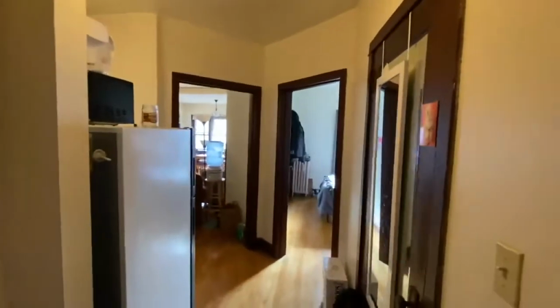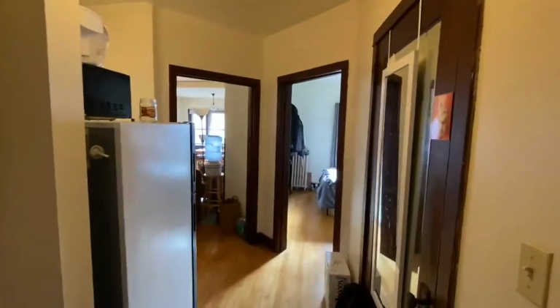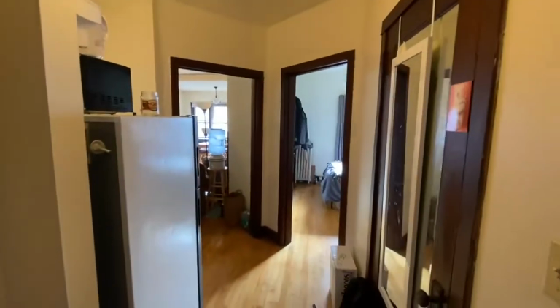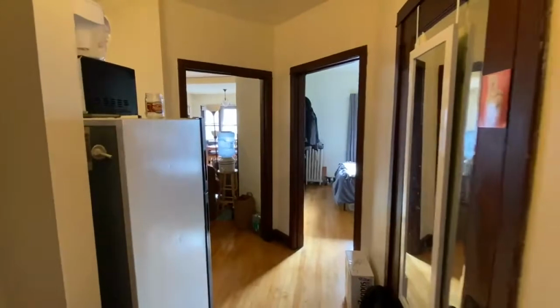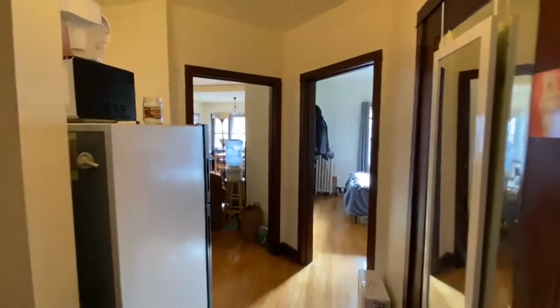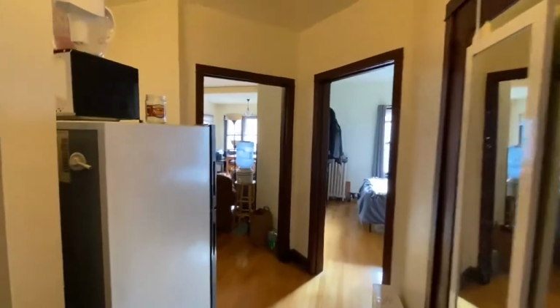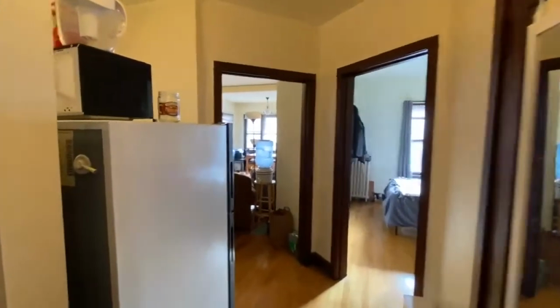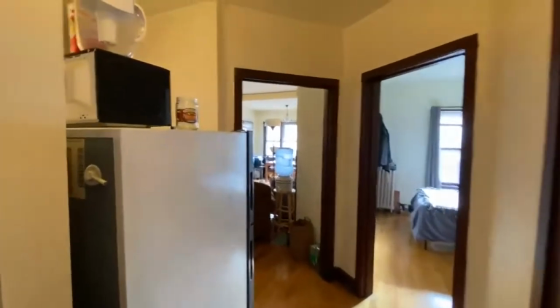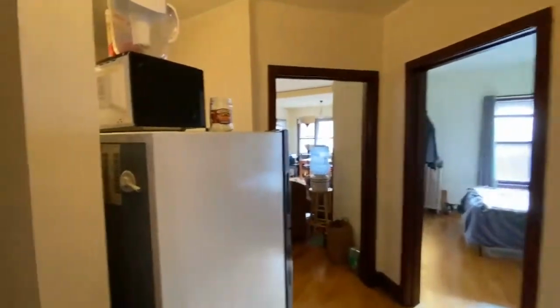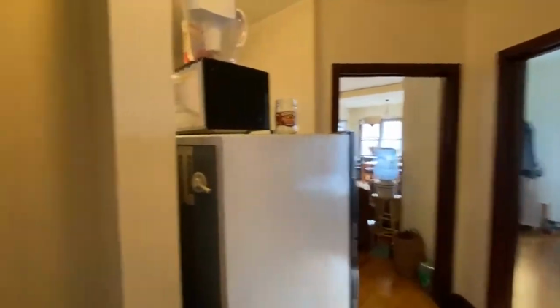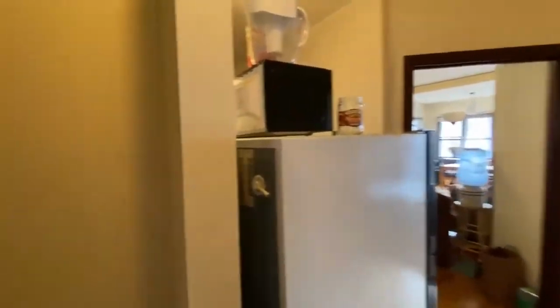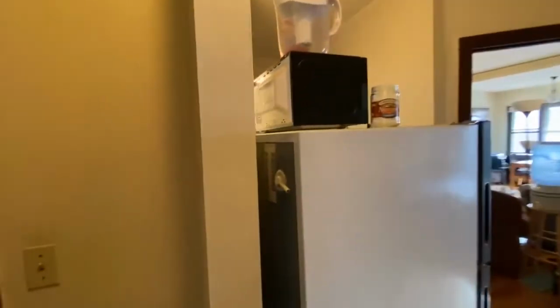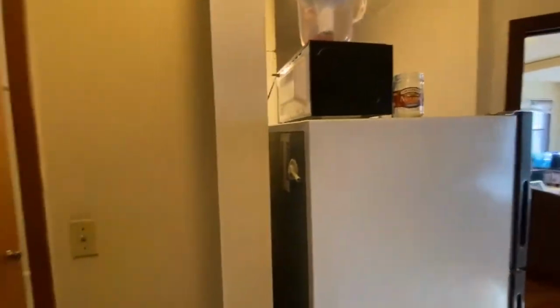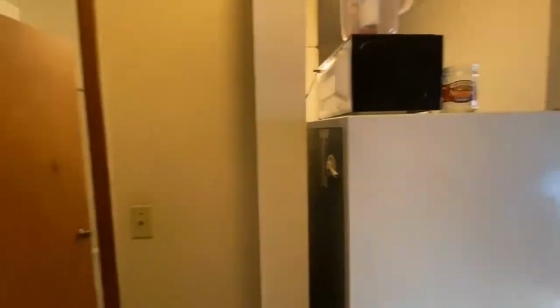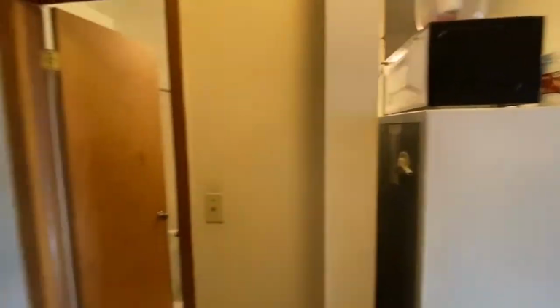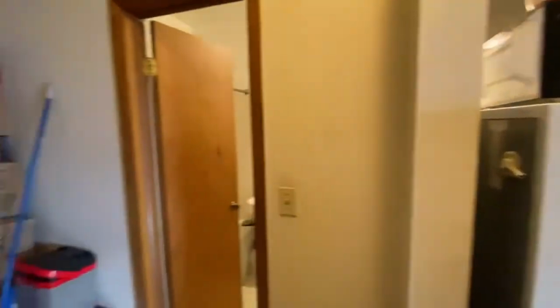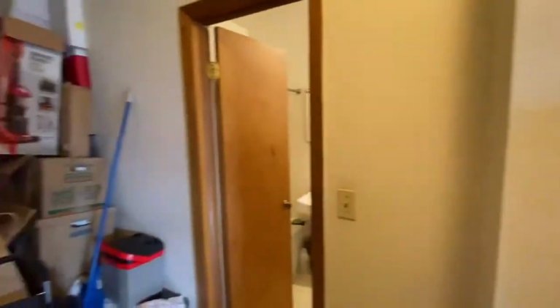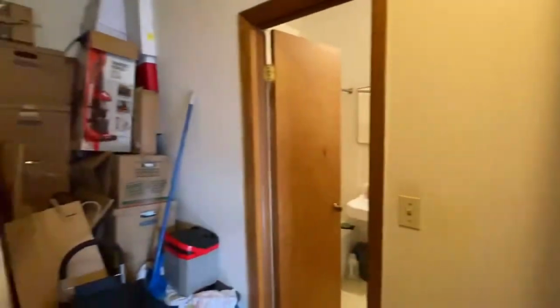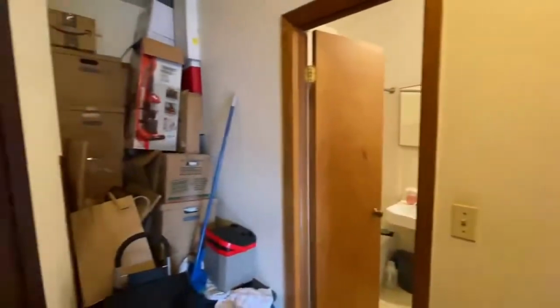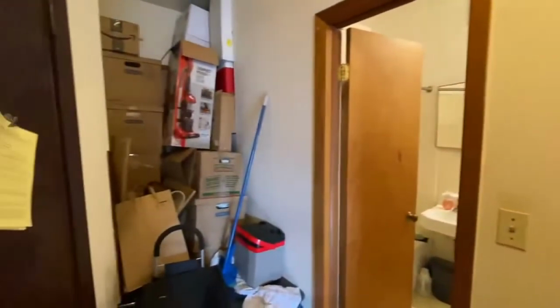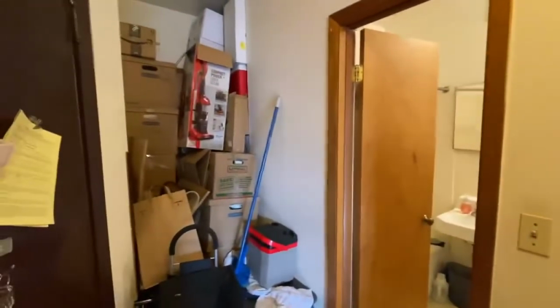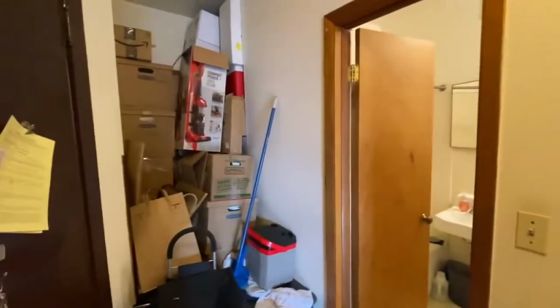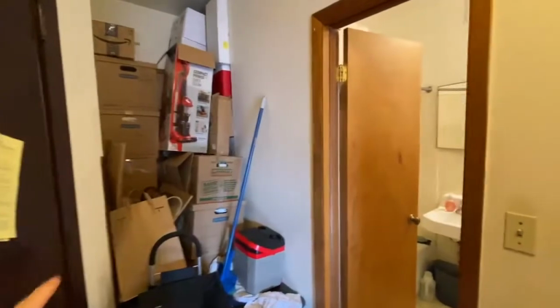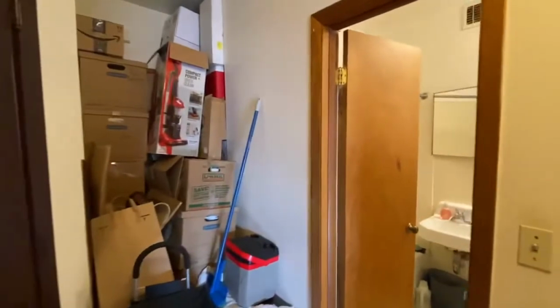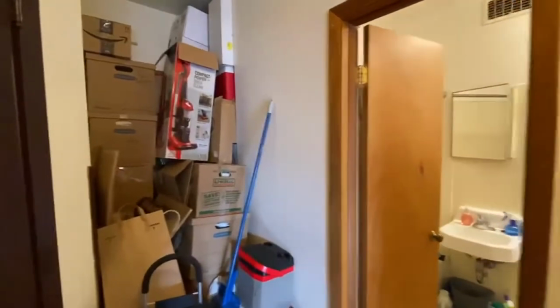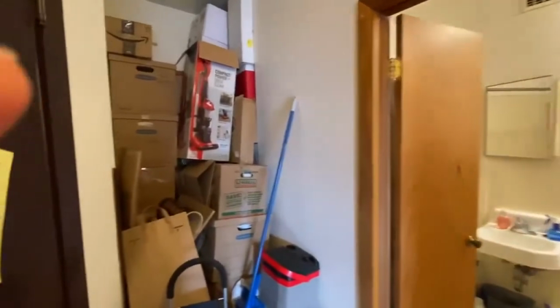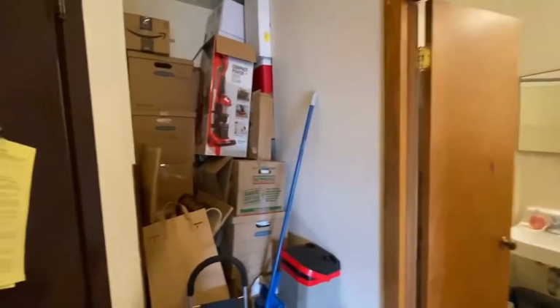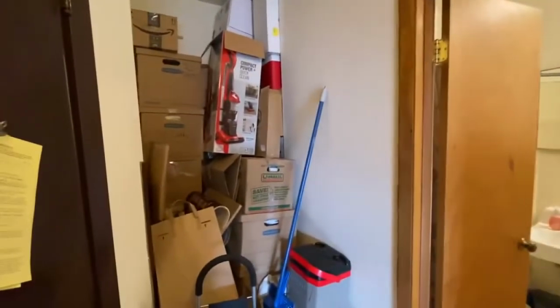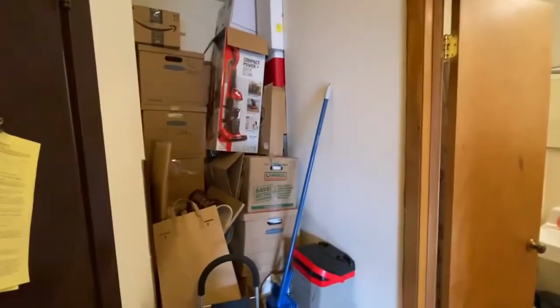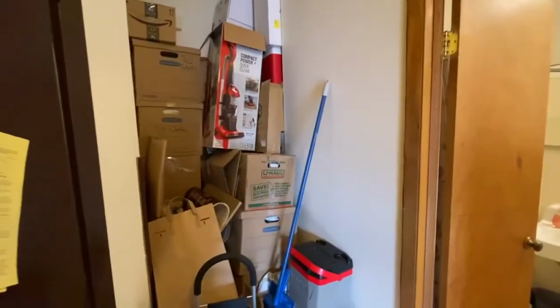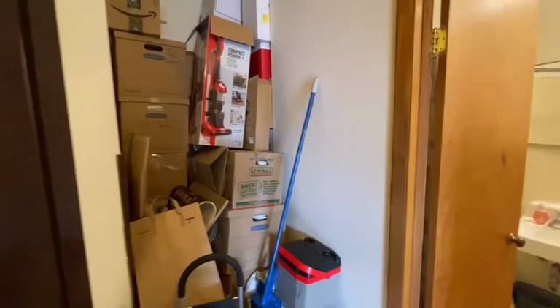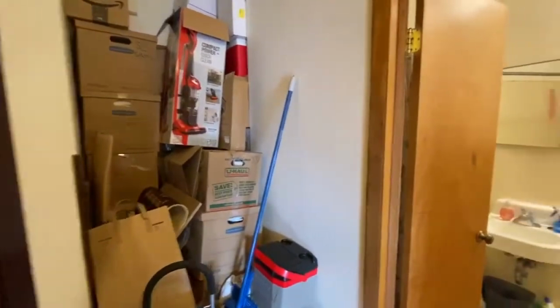Come in from the hallway into a little entryway here. There's some storage here, and this is the door behind there to take you to the back hallway.